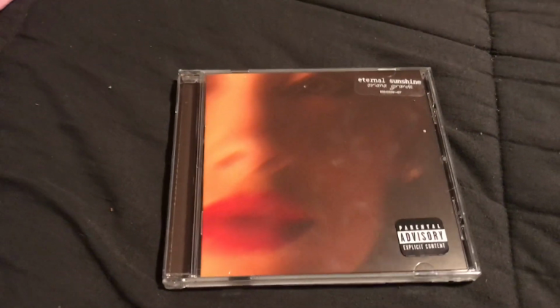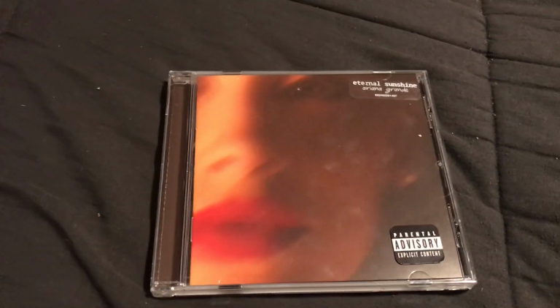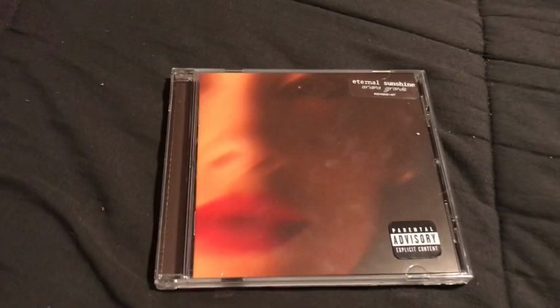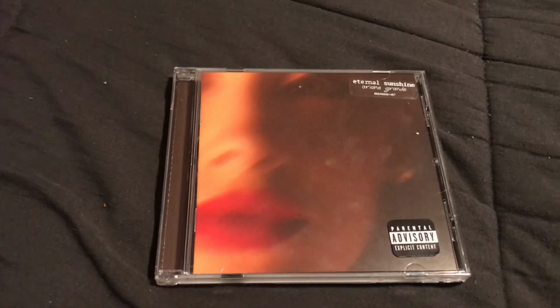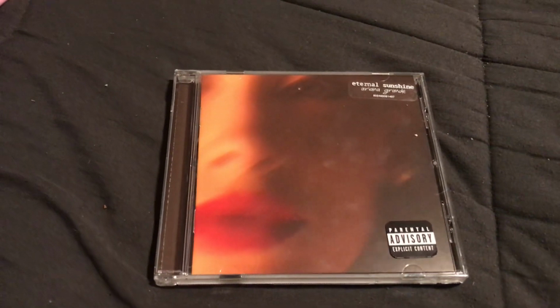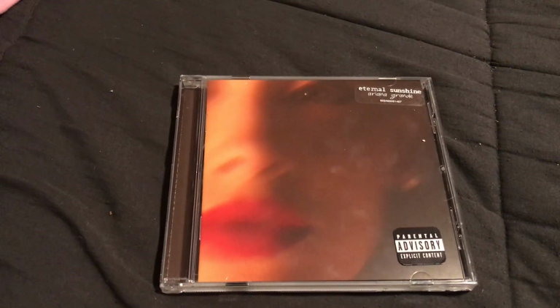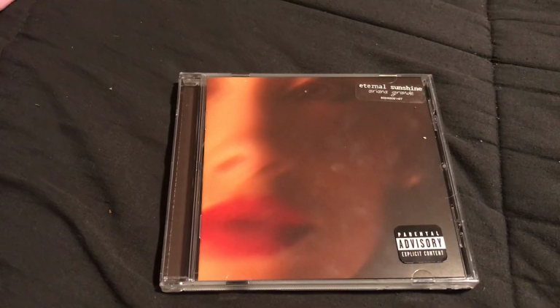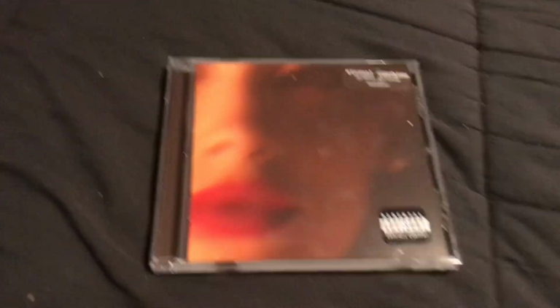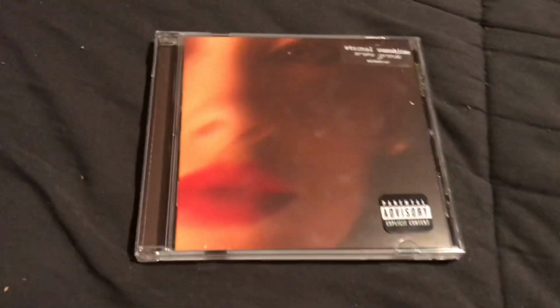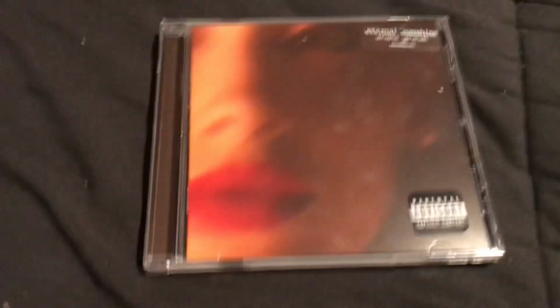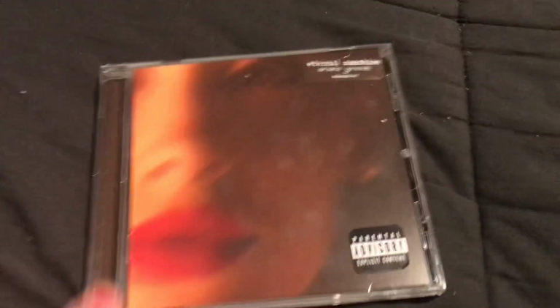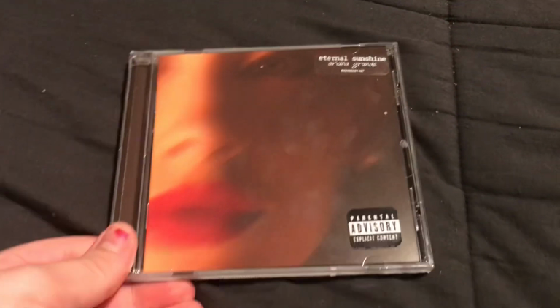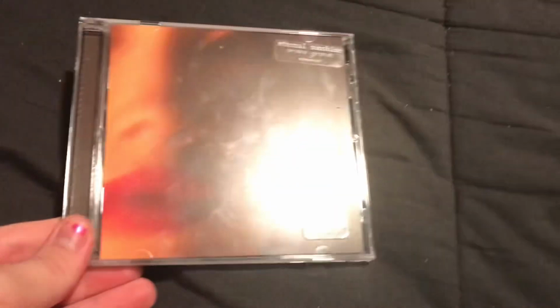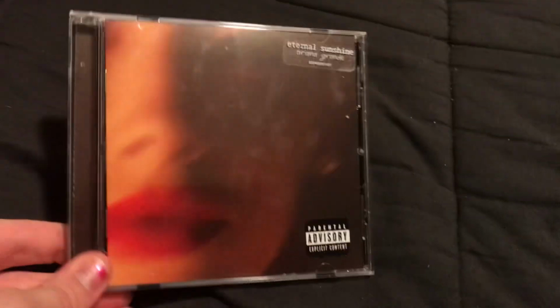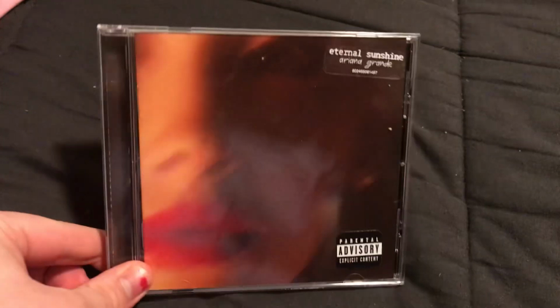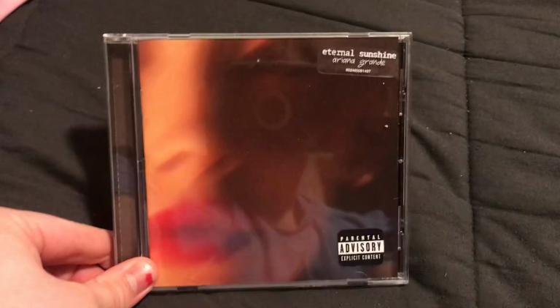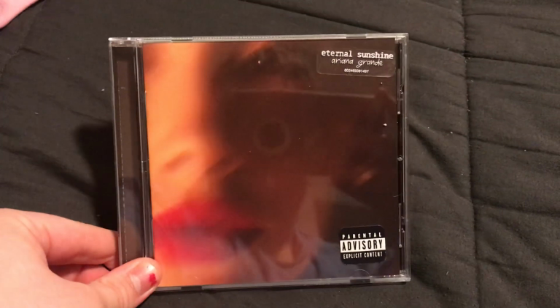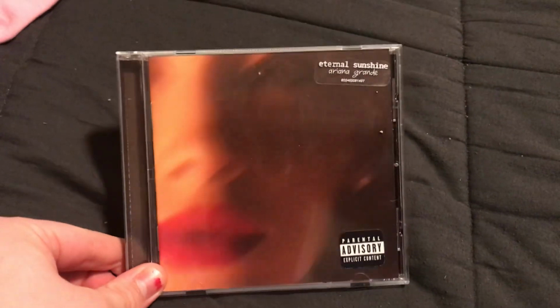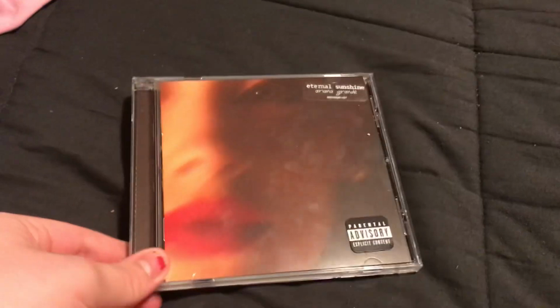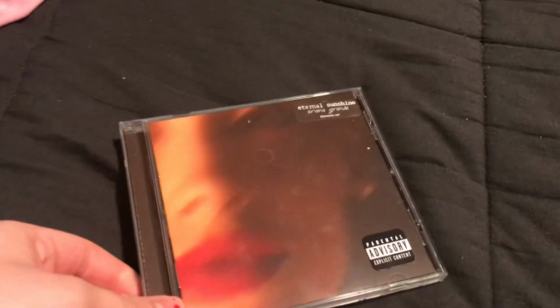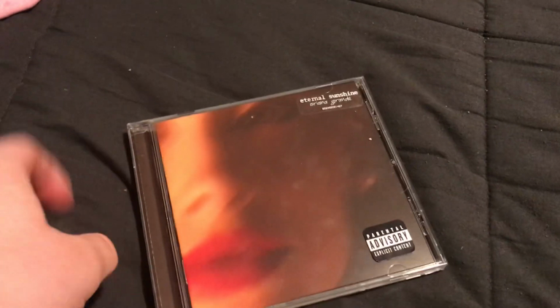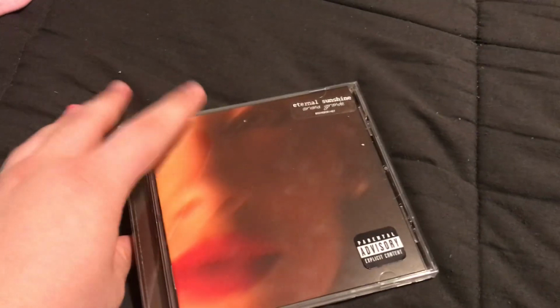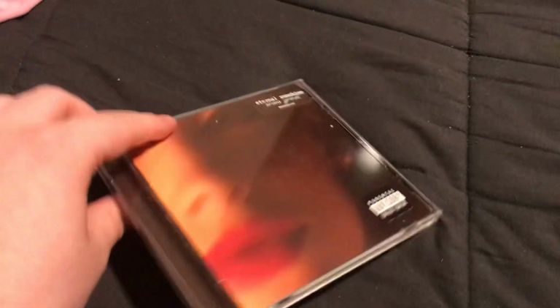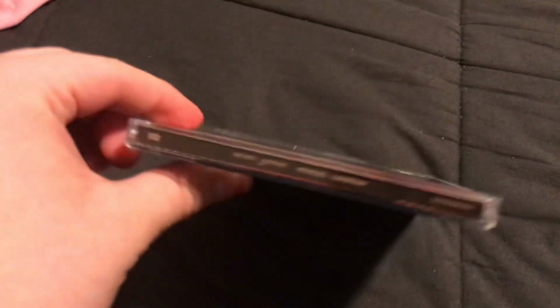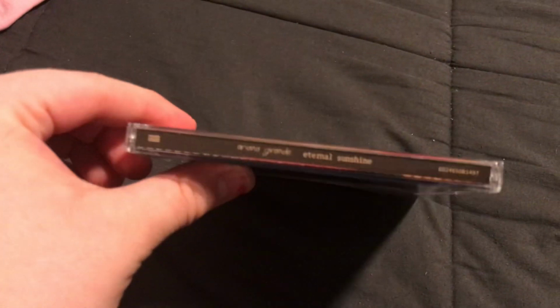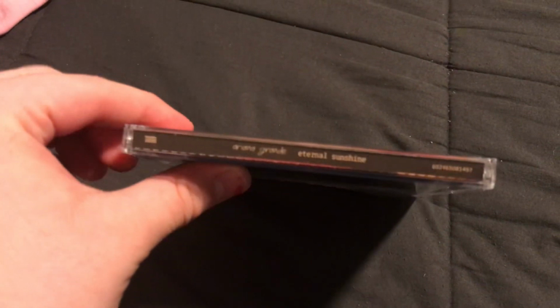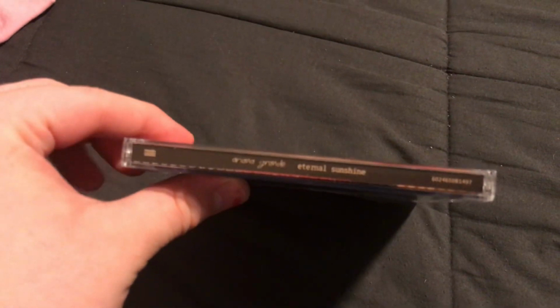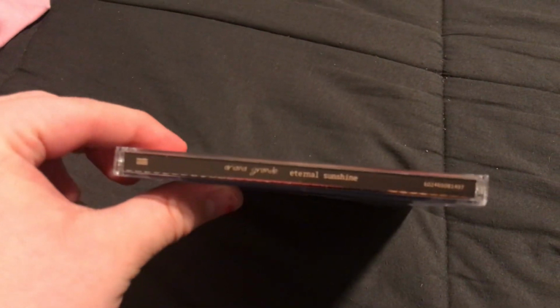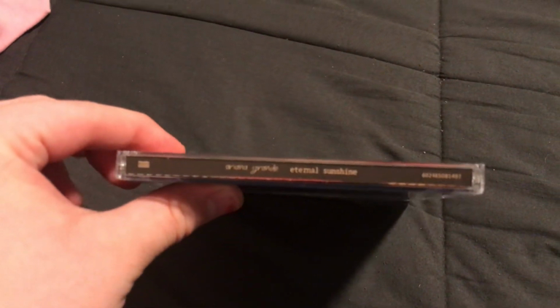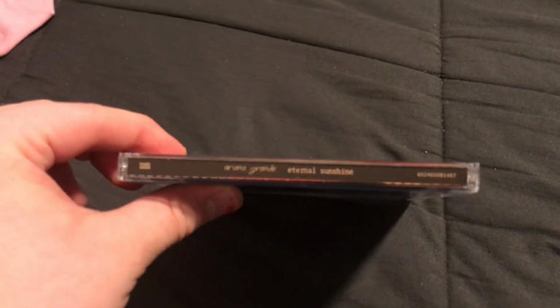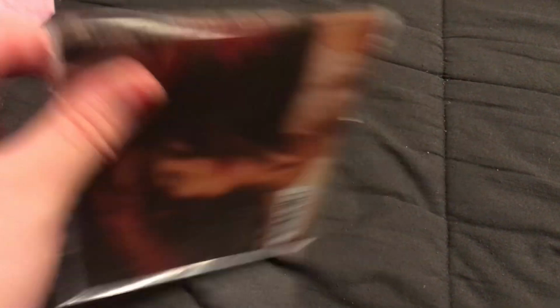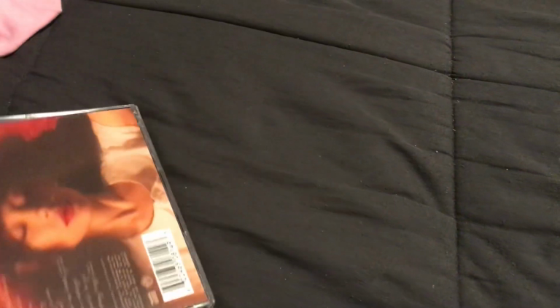Thank you, and let's get right into the video. So I love this album more than Positions — it's not my favorite Ariana album, but I think it's a better album than Positions was.